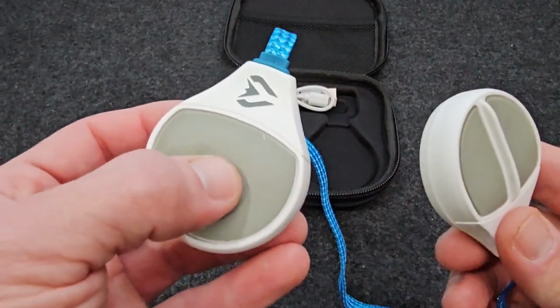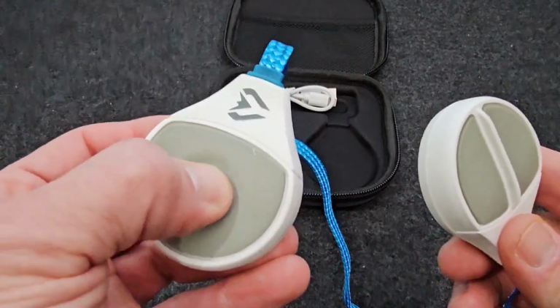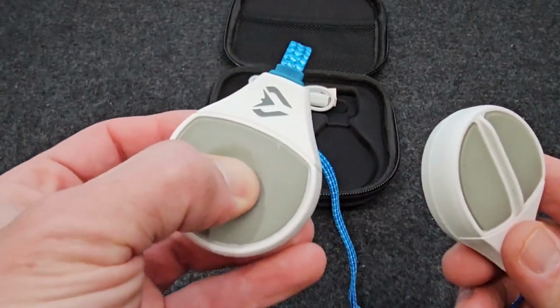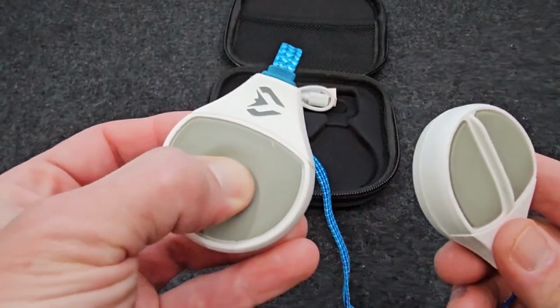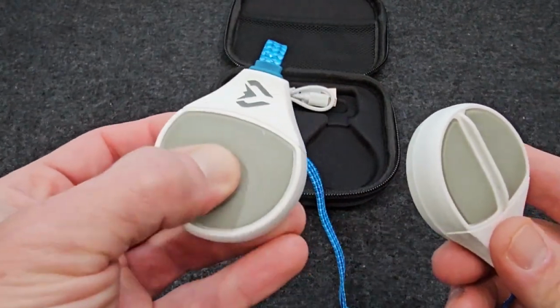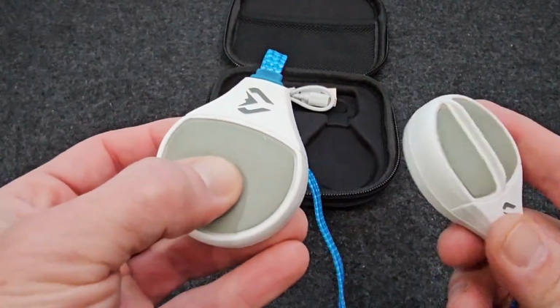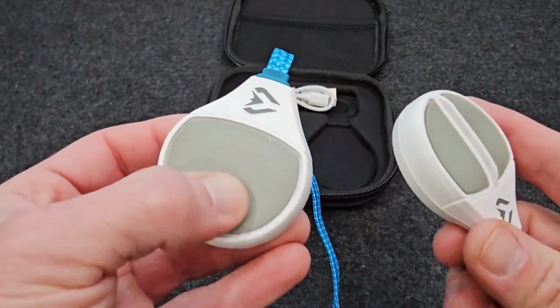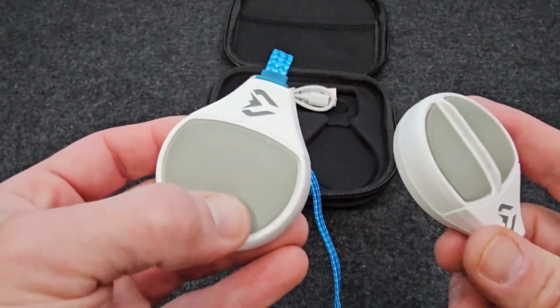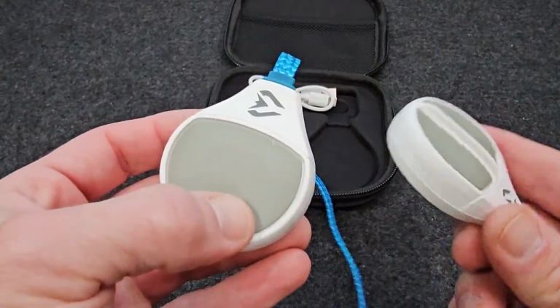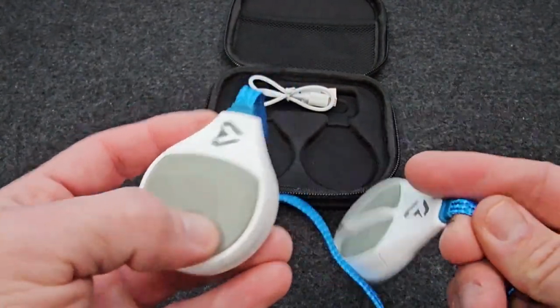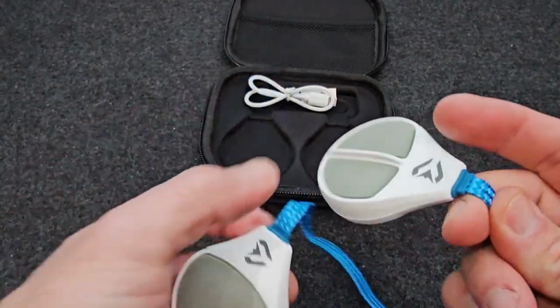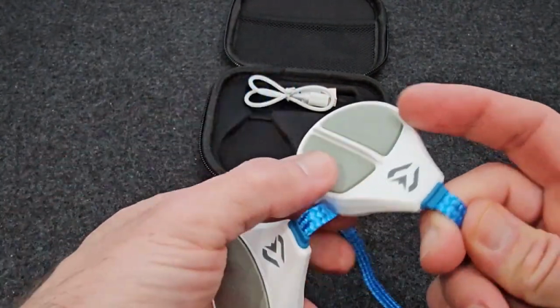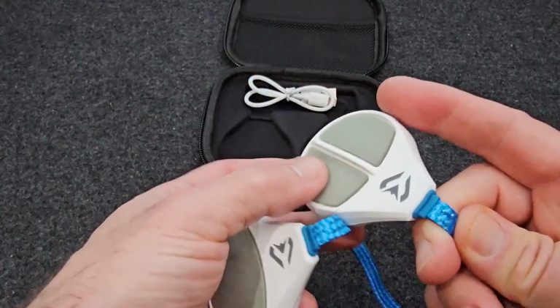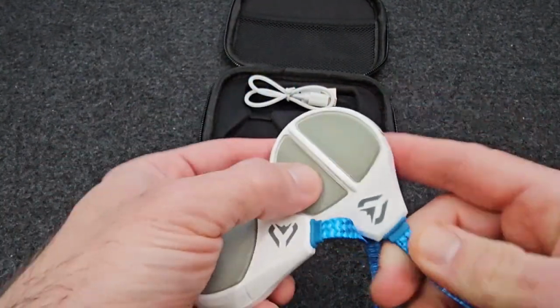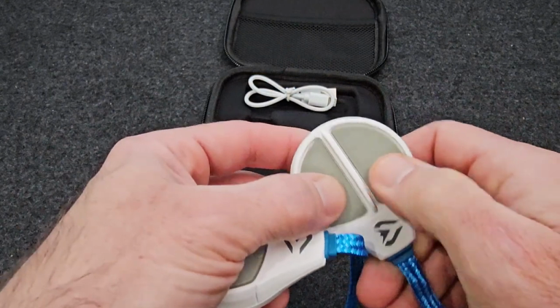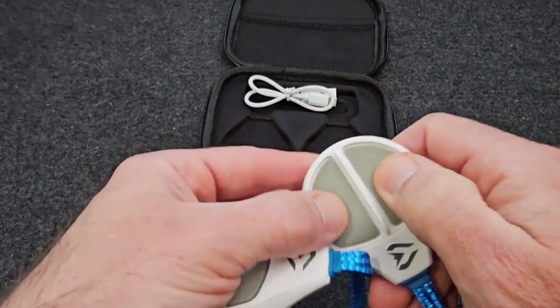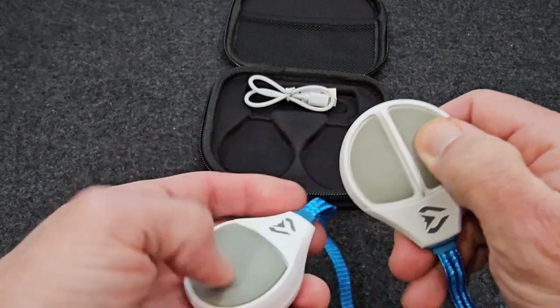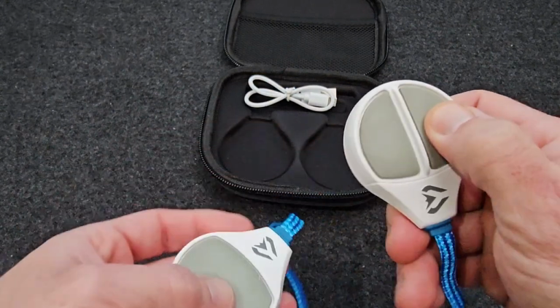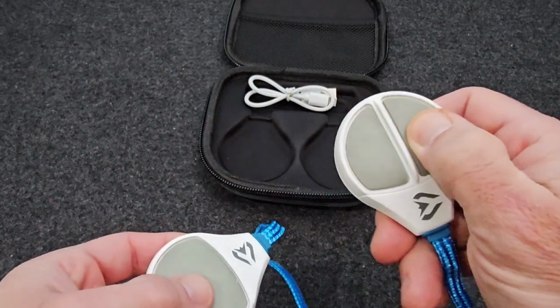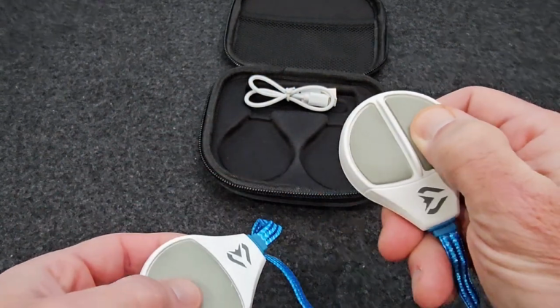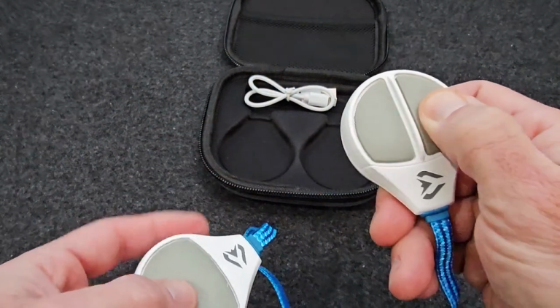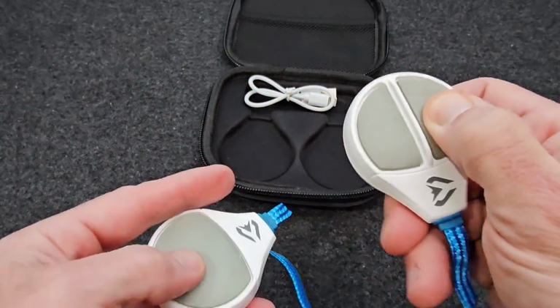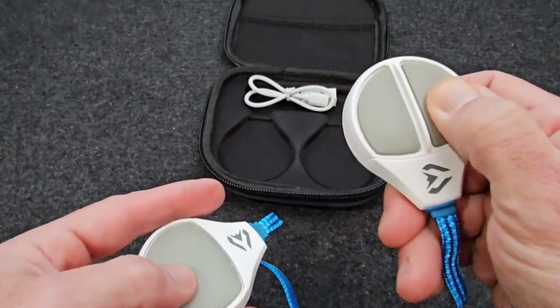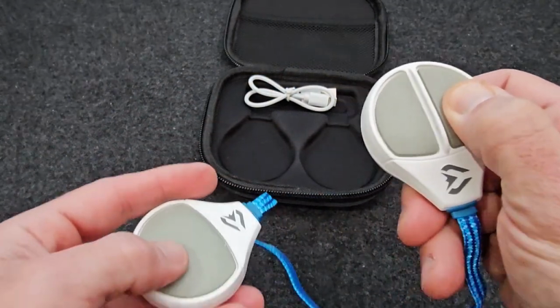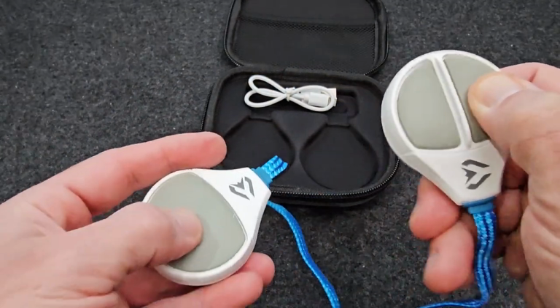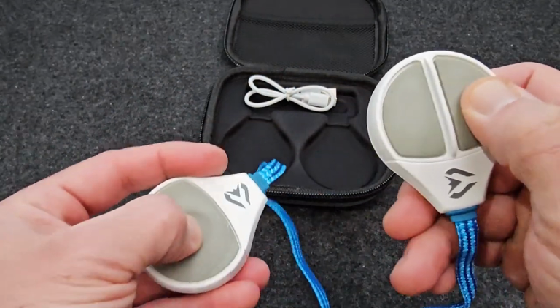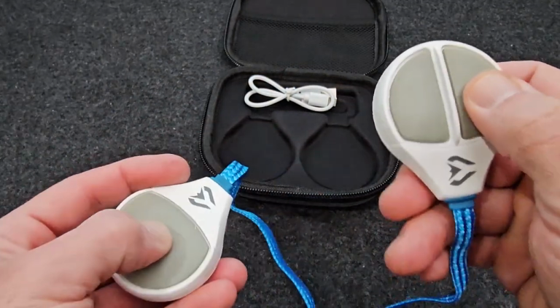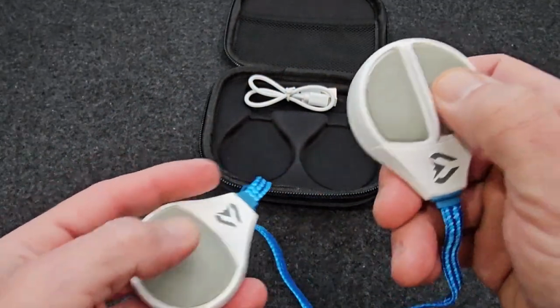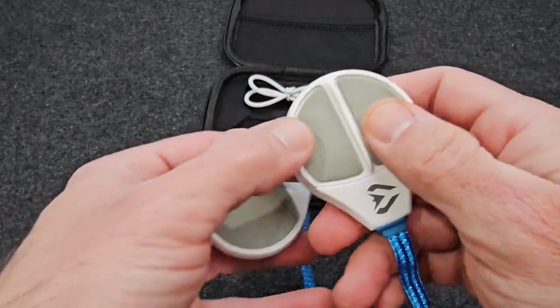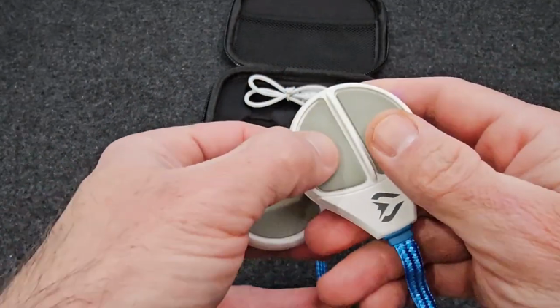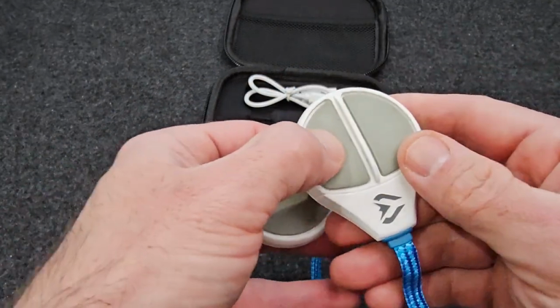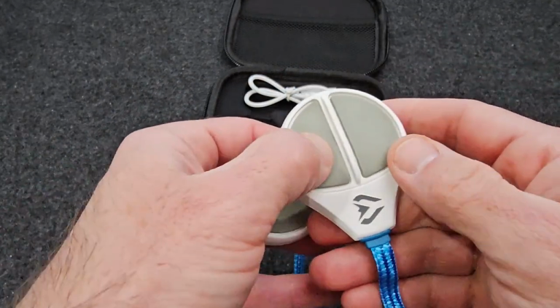You just push this button here, then you can control the volume up and down.